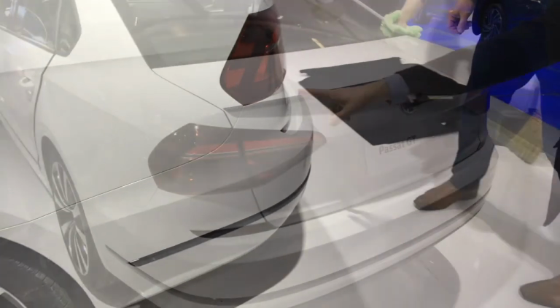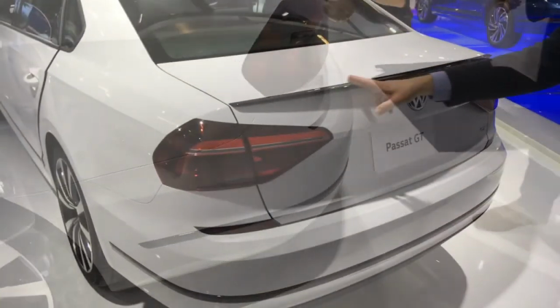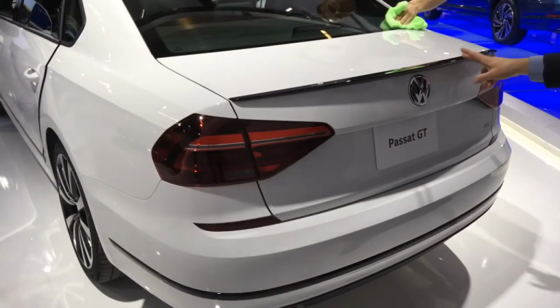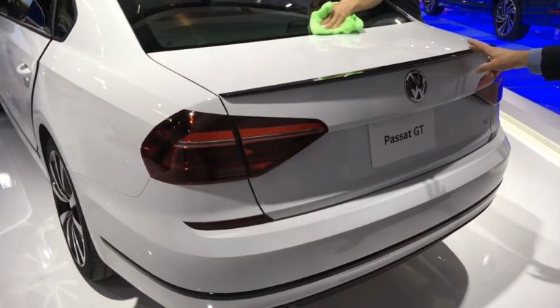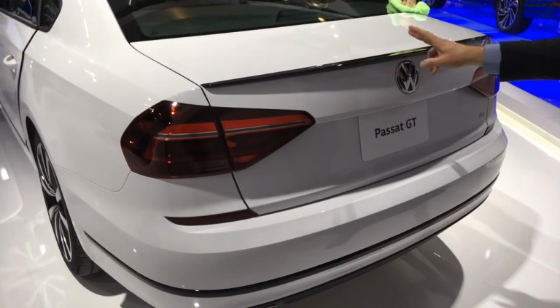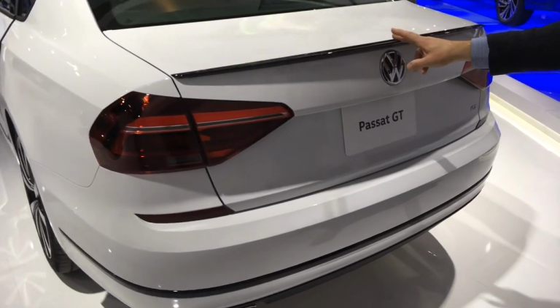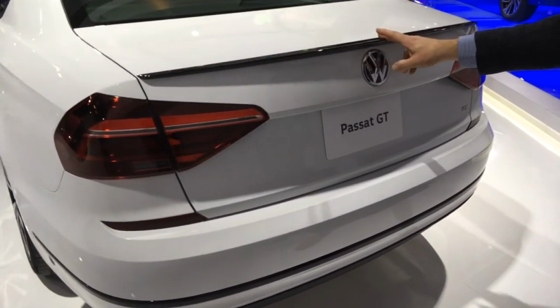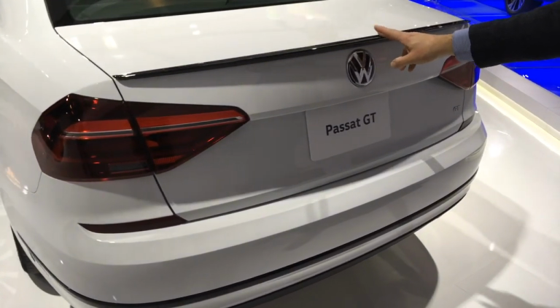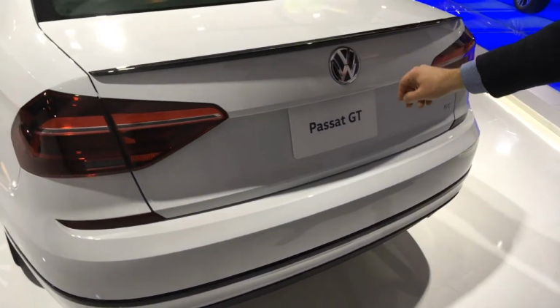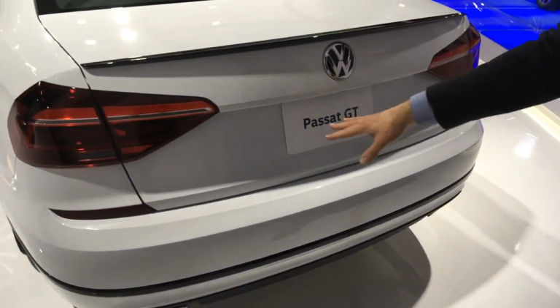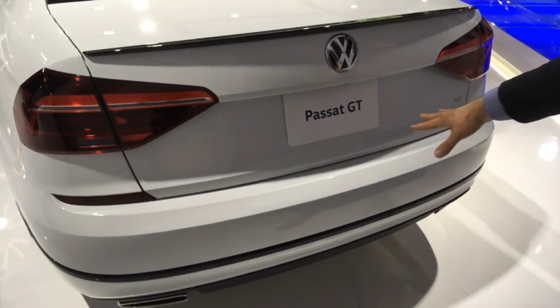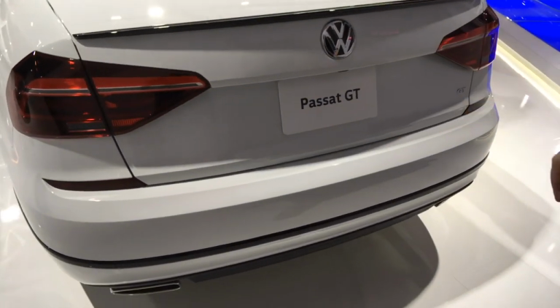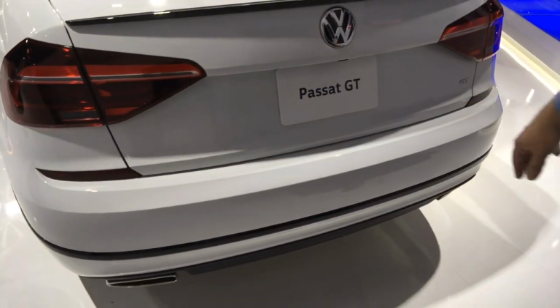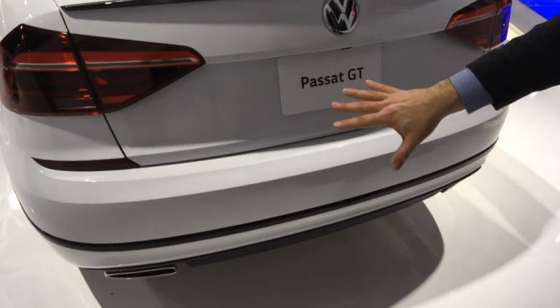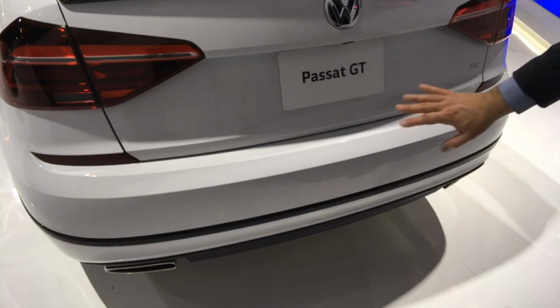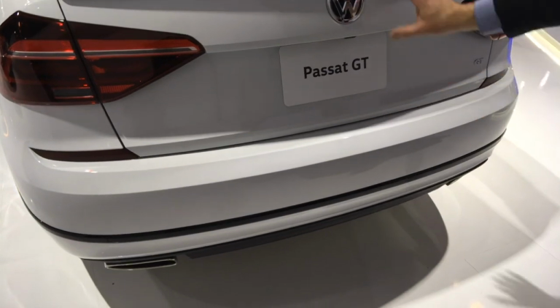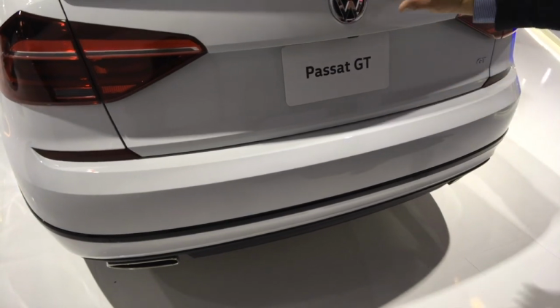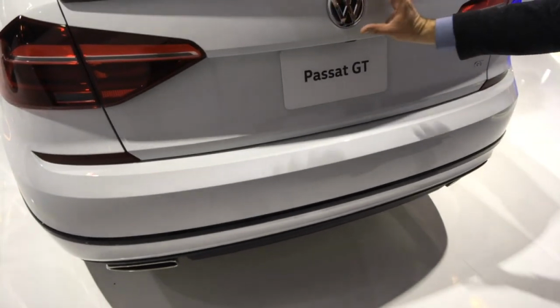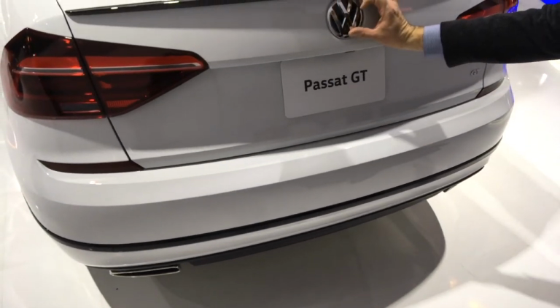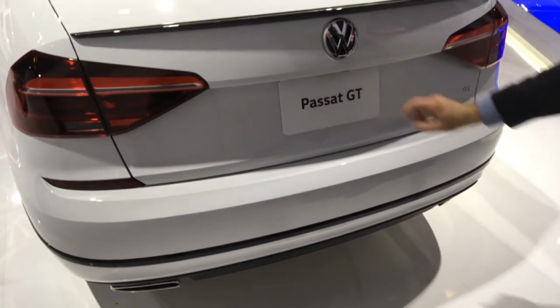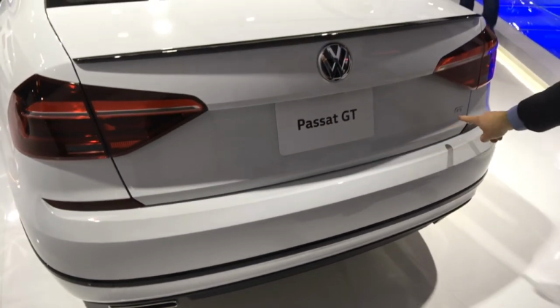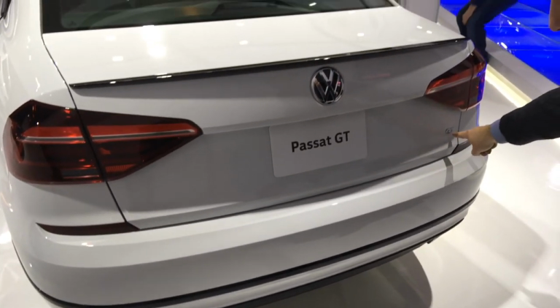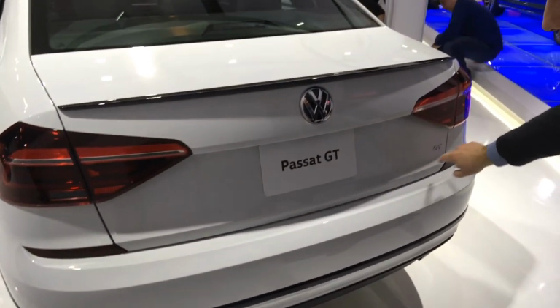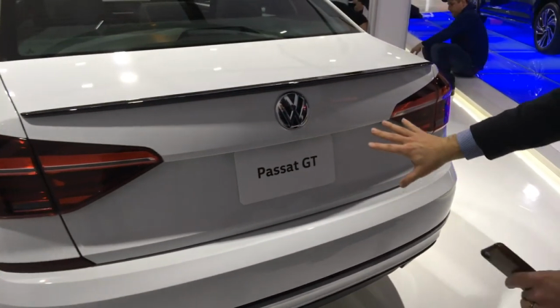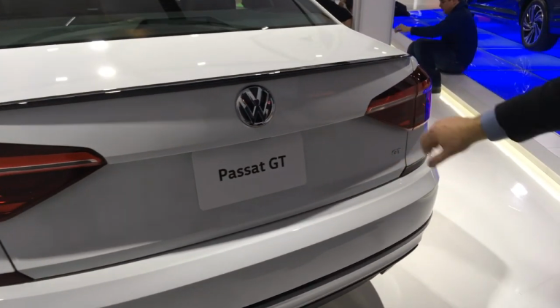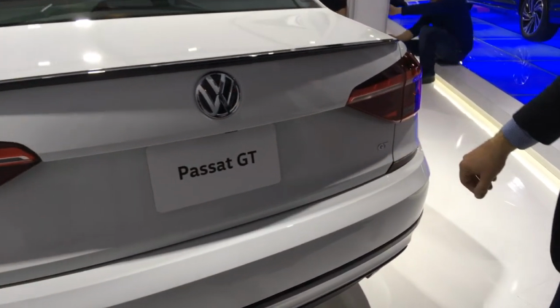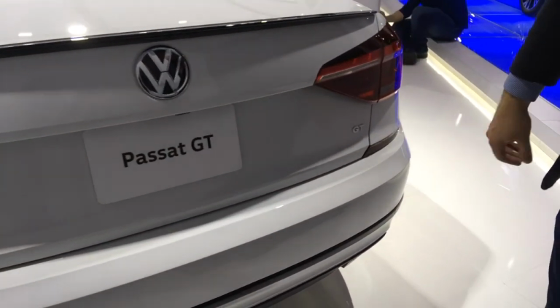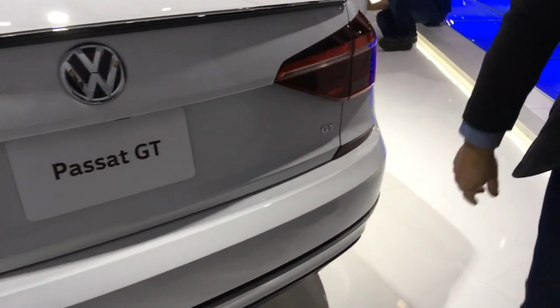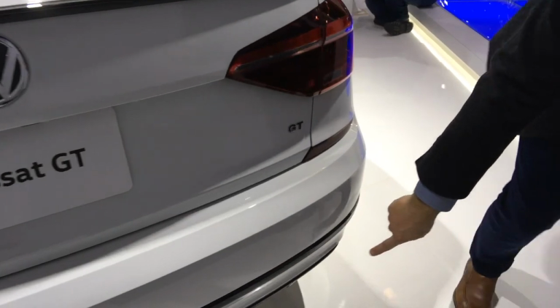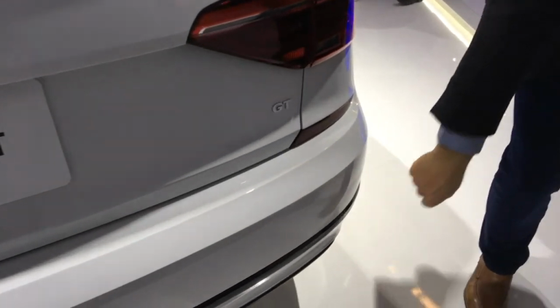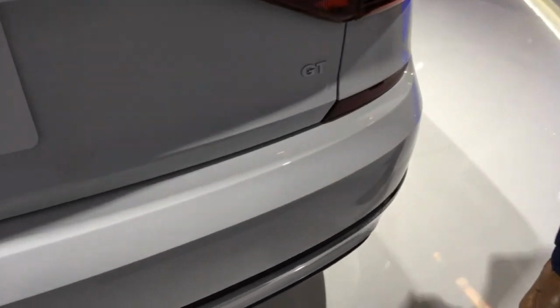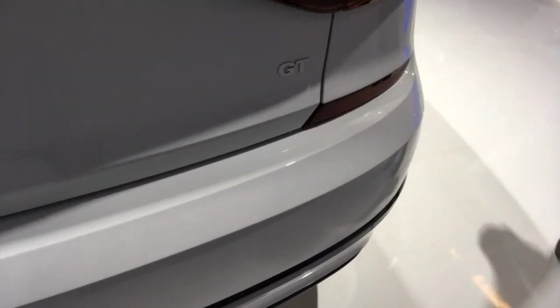This is the nice black little lip spoiler. Of course we've got 'Passat GT' on the back, and all we have then is the logo and 'GT' — that's it. Great exhaust there as well.